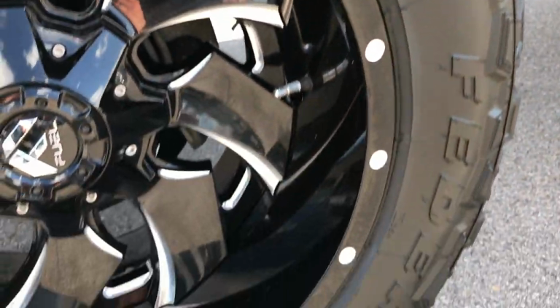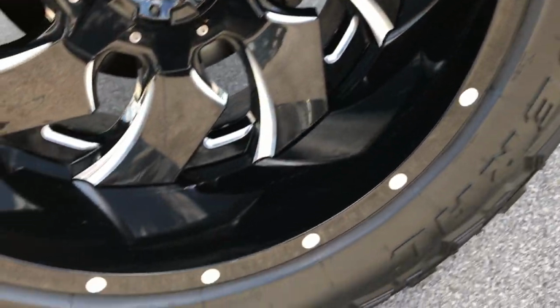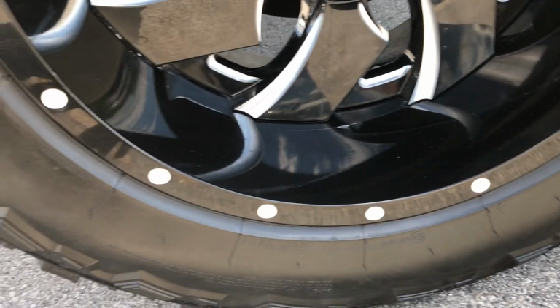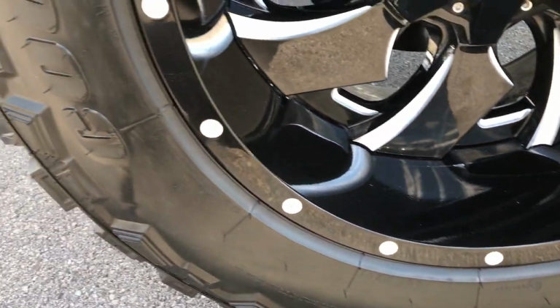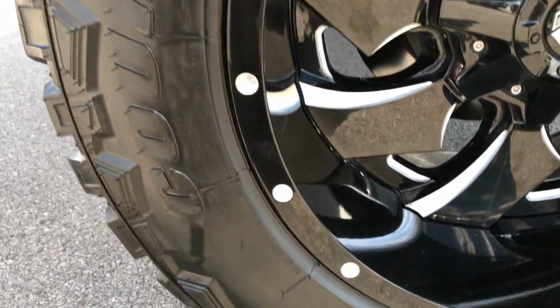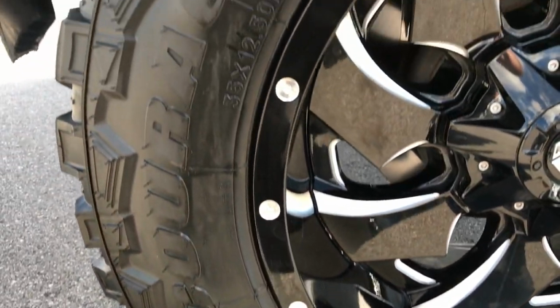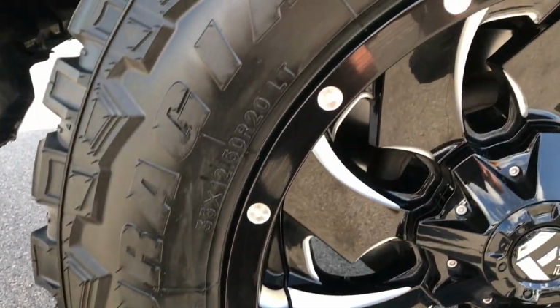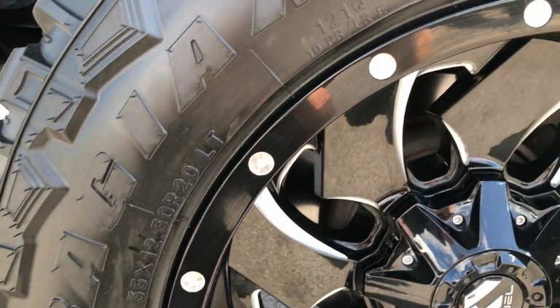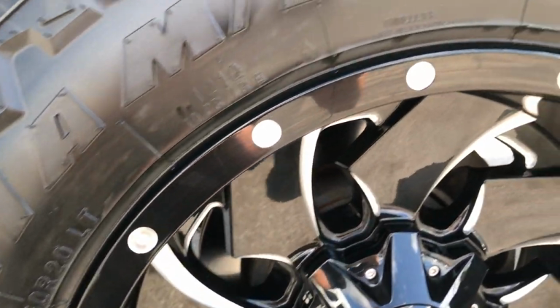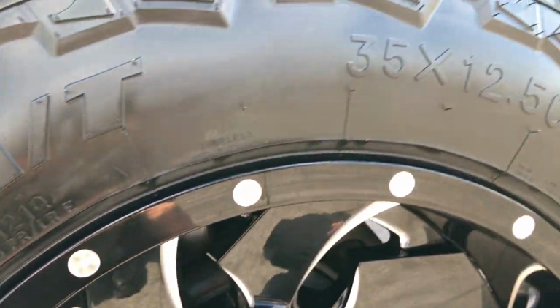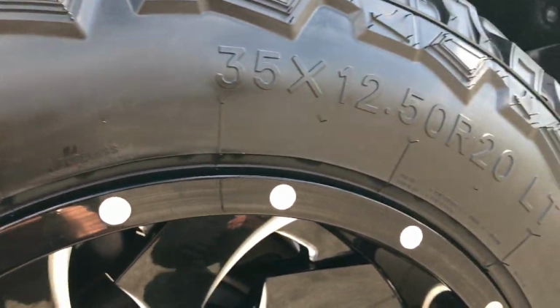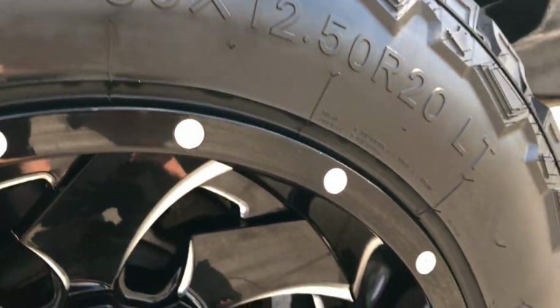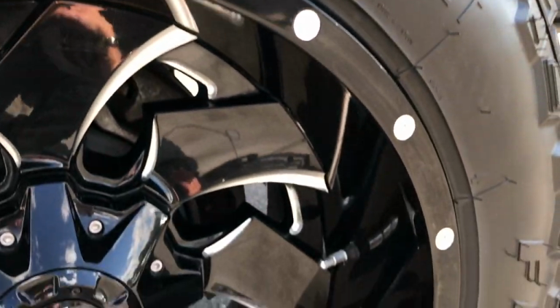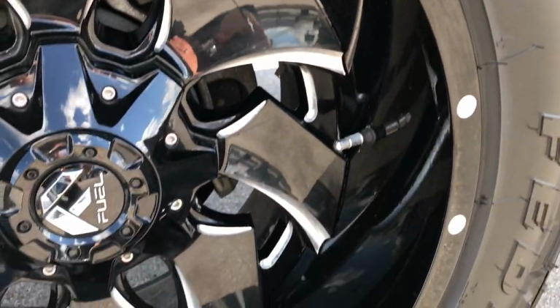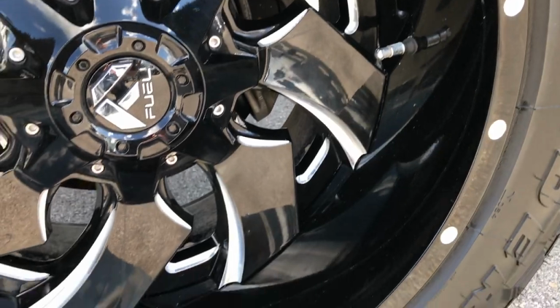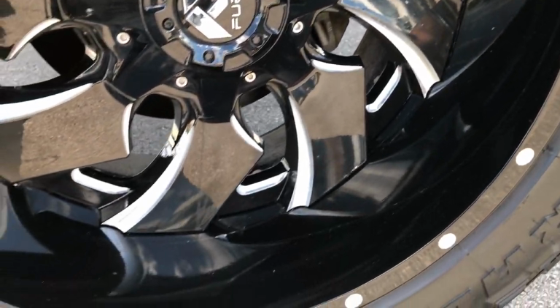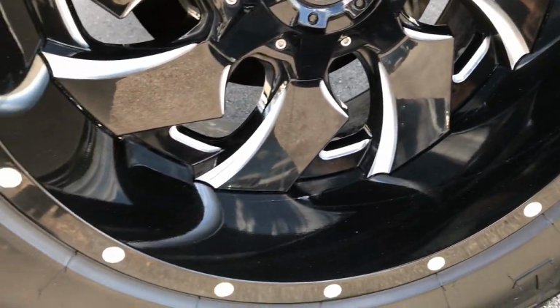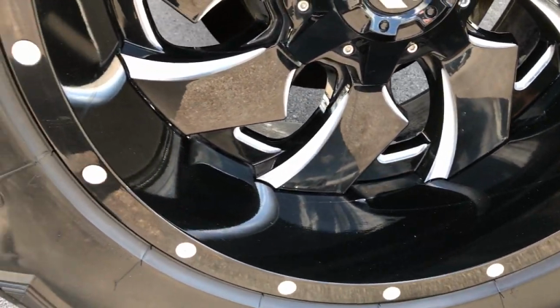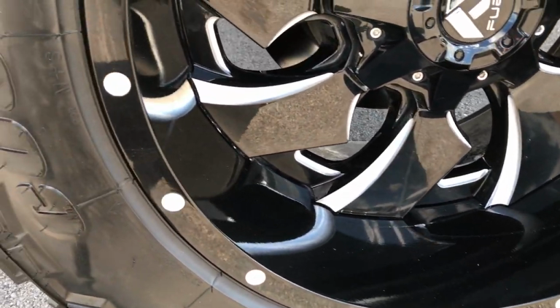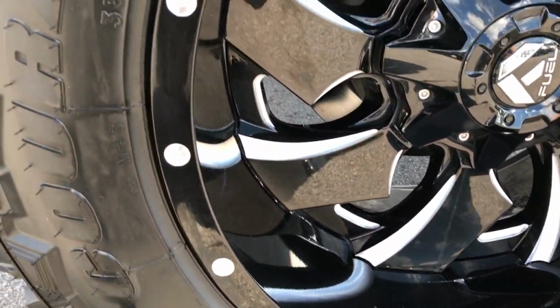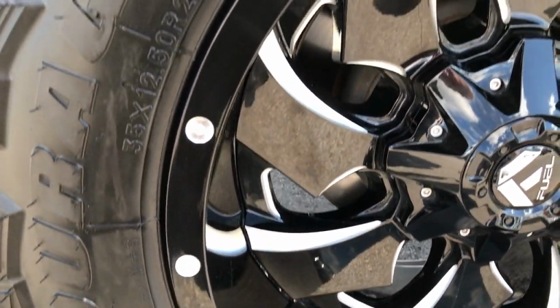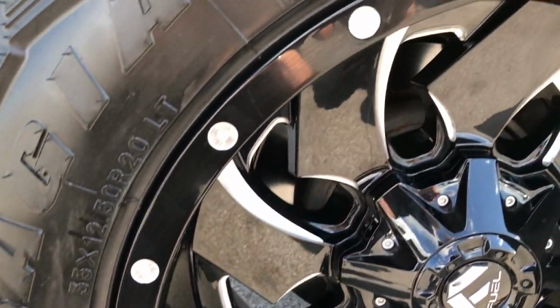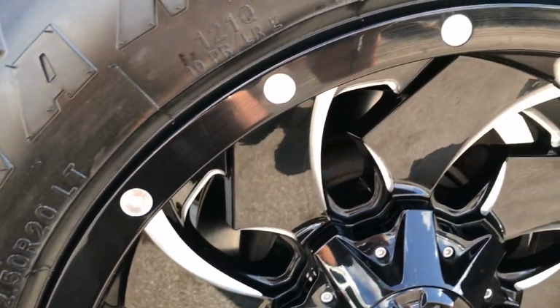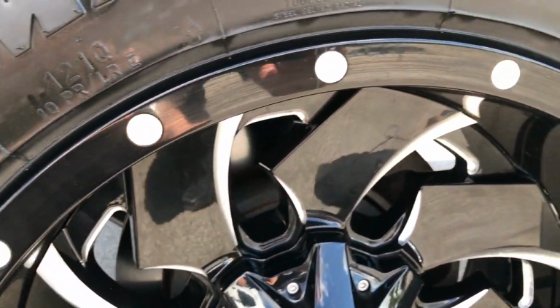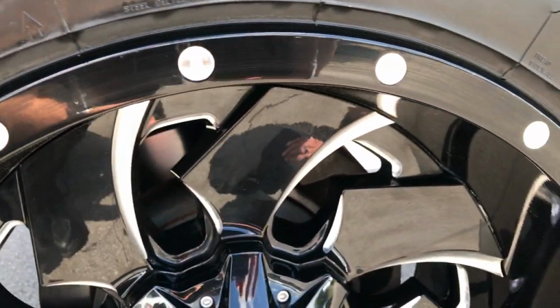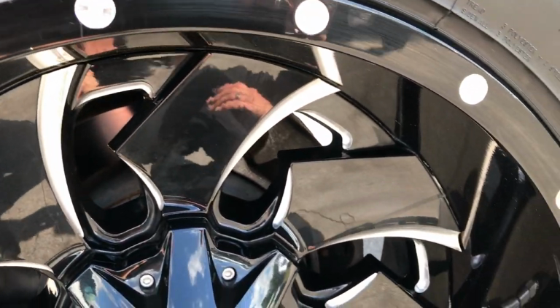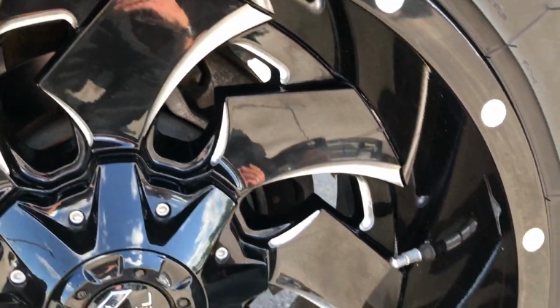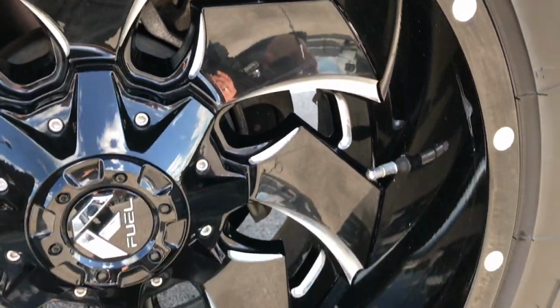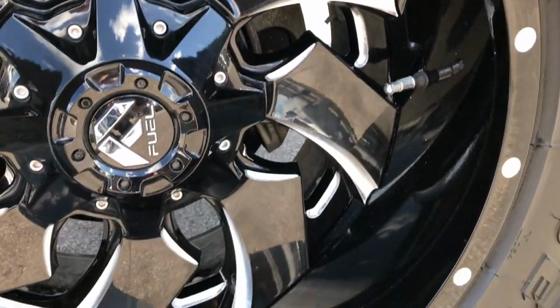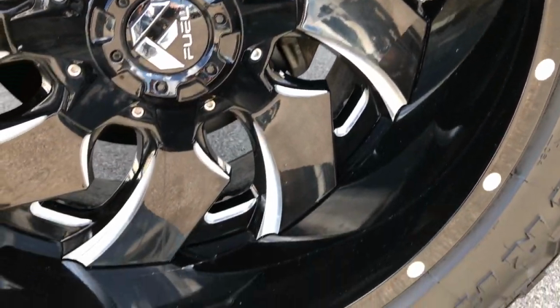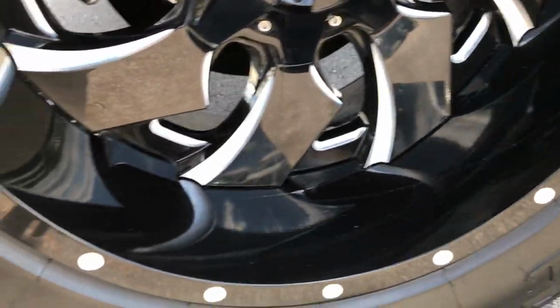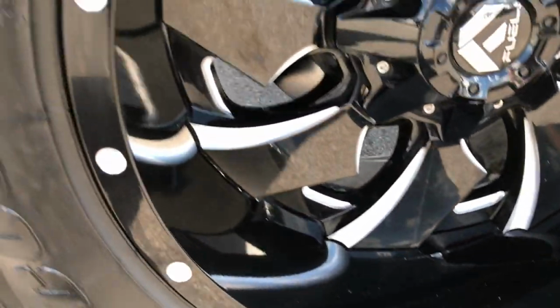It has Federal Couragia MT tires, these are 35 by 12.5 R20s, and they are on 20 inch painted and polished aluminum Fuel rims that are in just excellent shape. Very good looking rims on this truck.